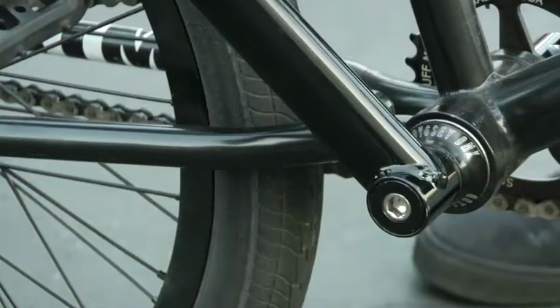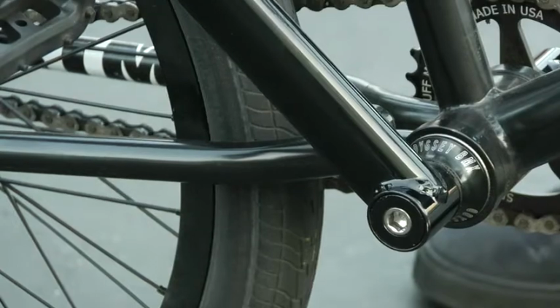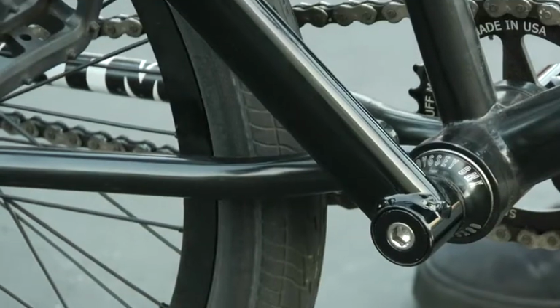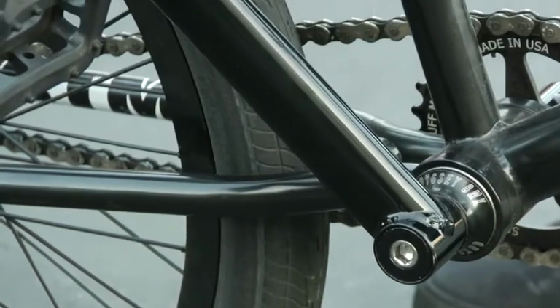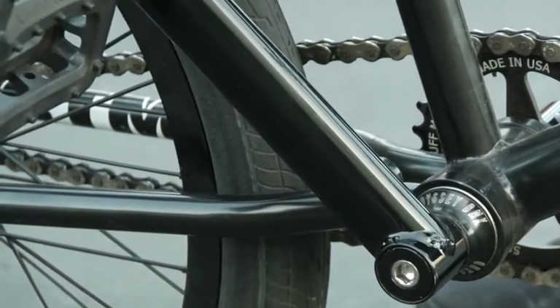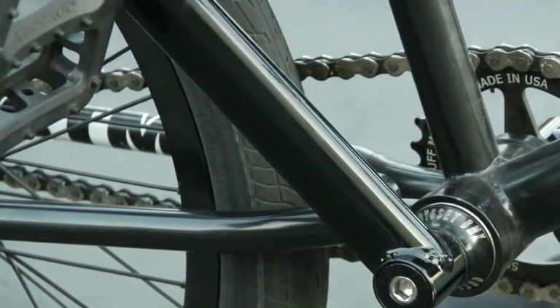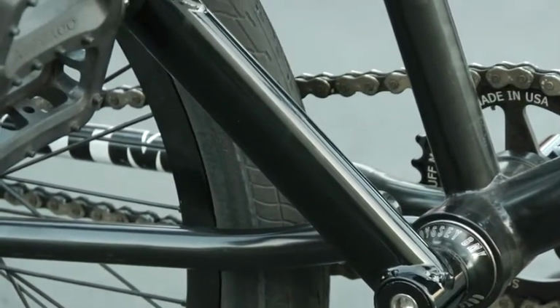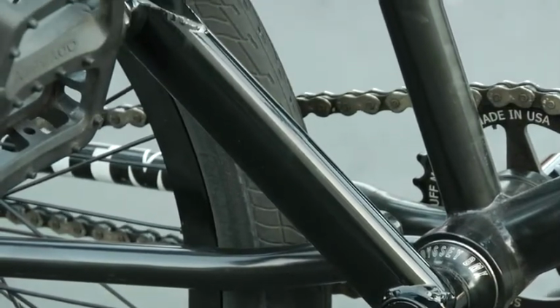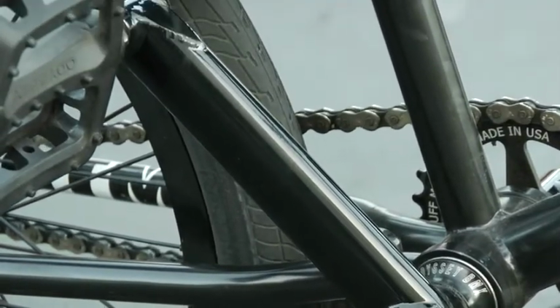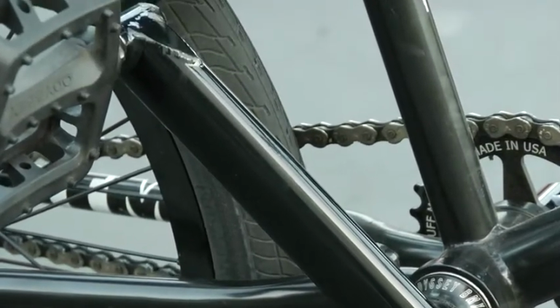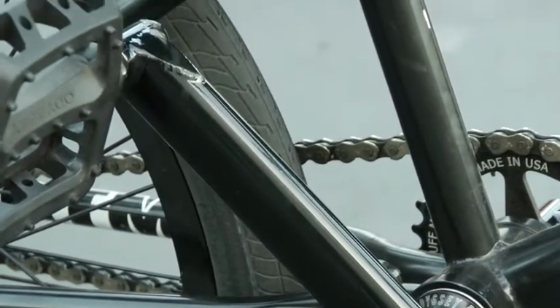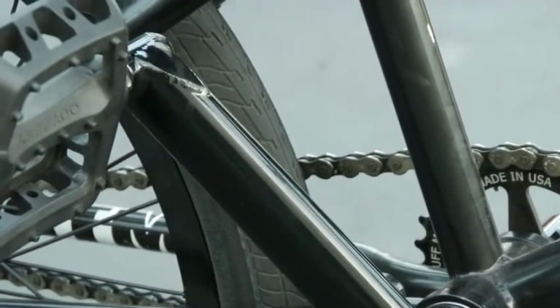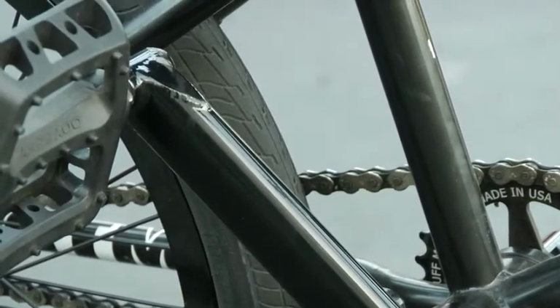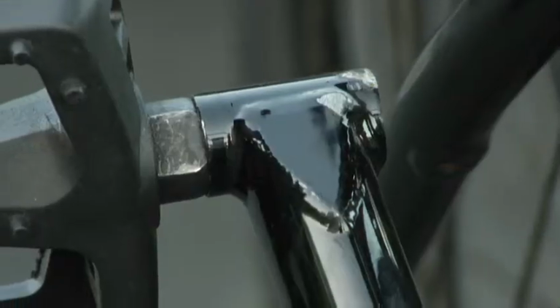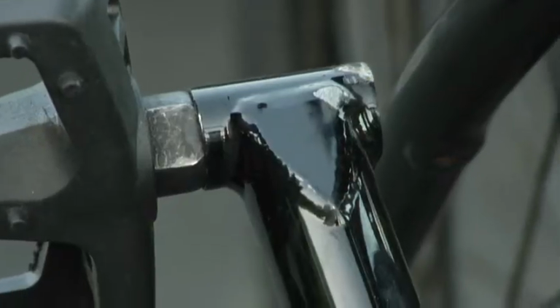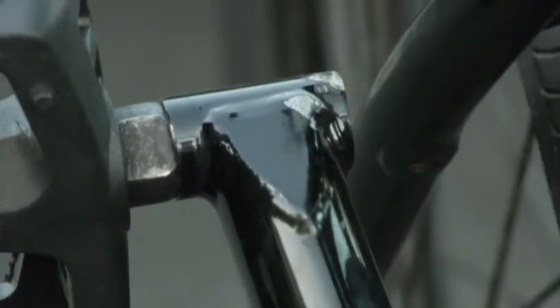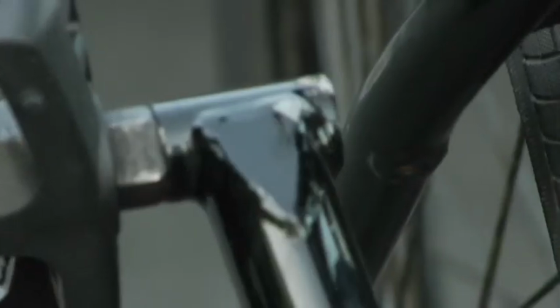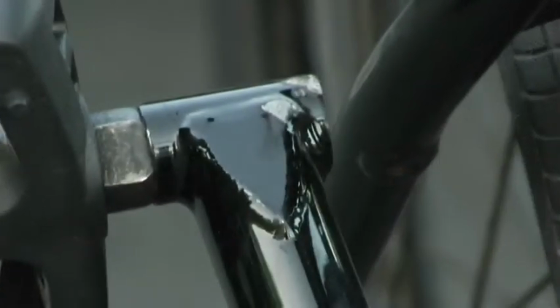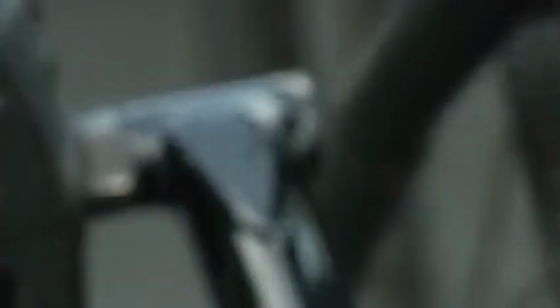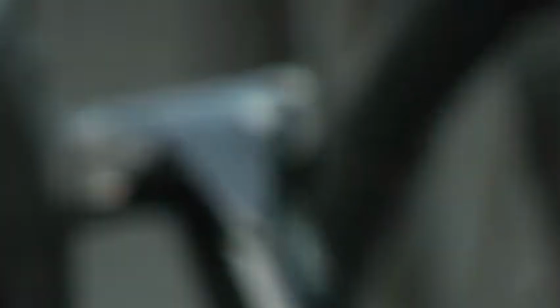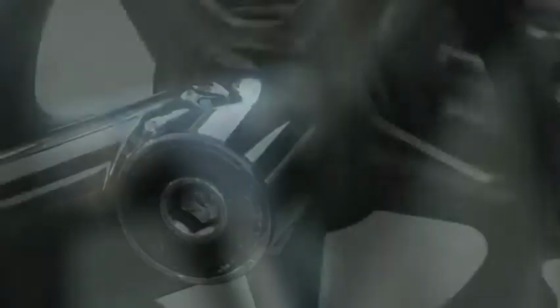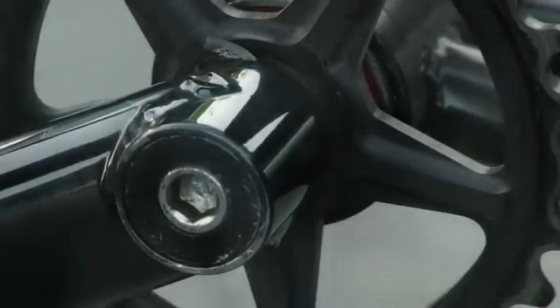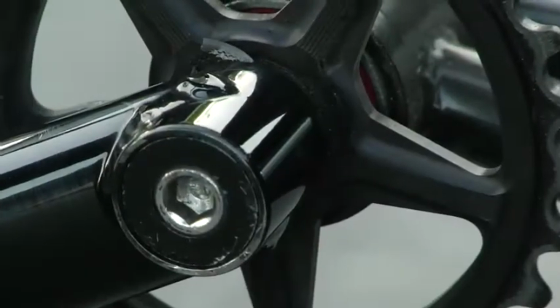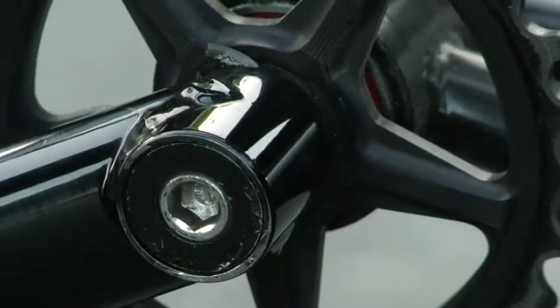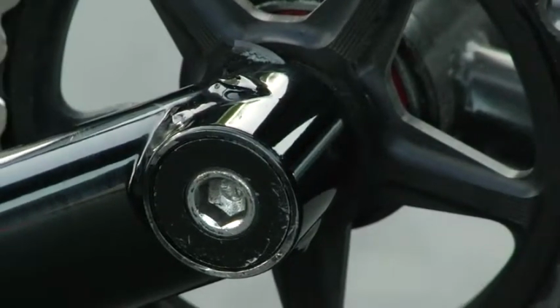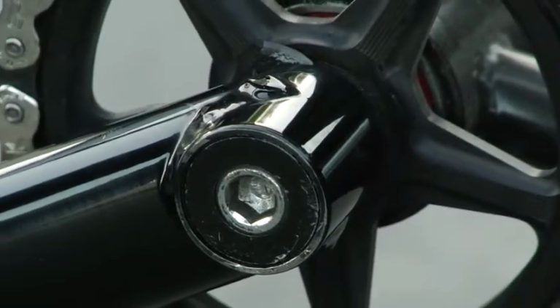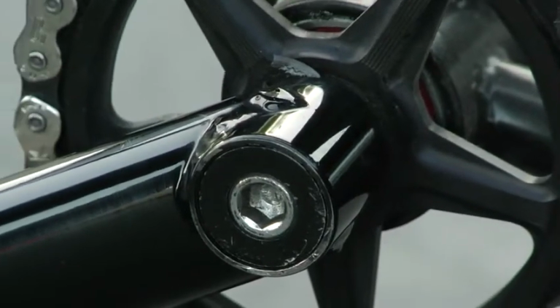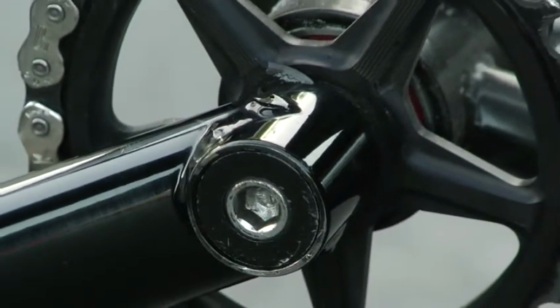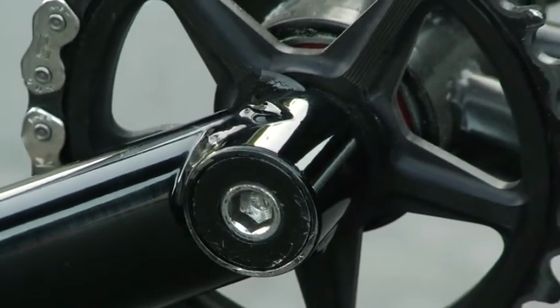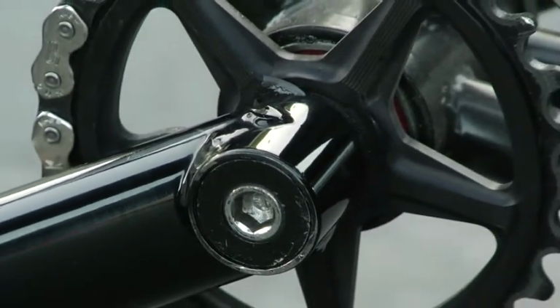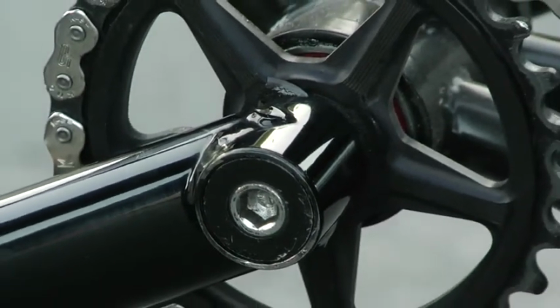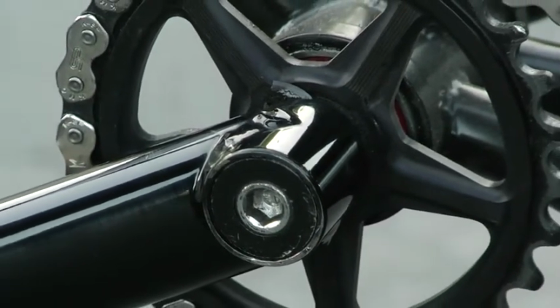I just recently got these cranks. Aaron Huff sent them to me. They're 175 black solid cranks. They feel pretty strong so far.